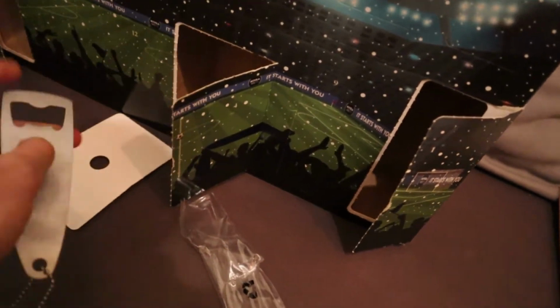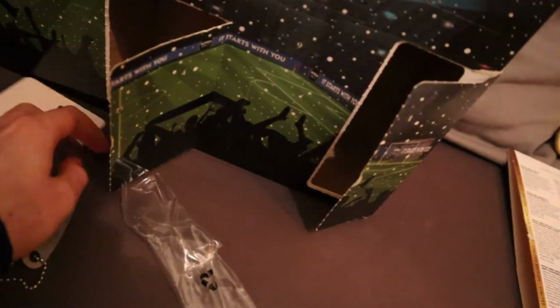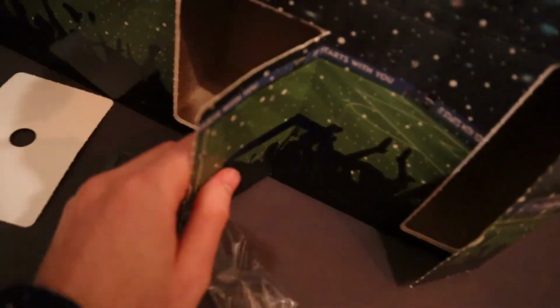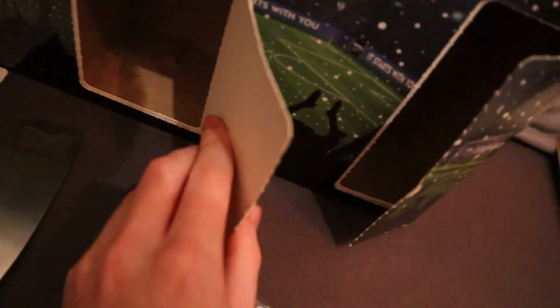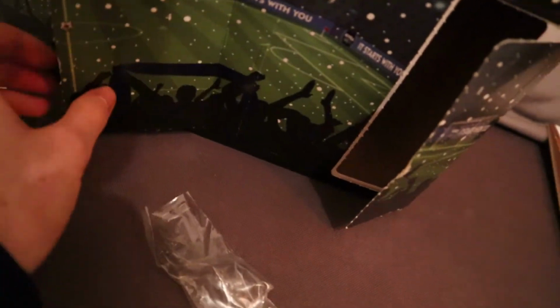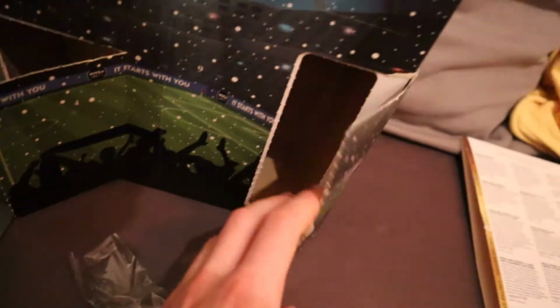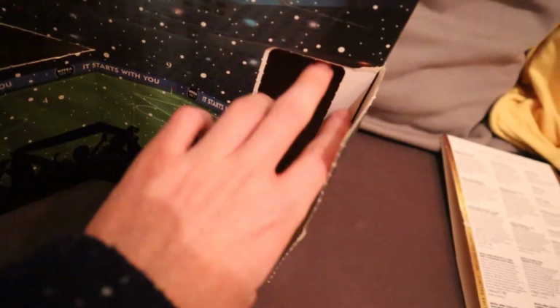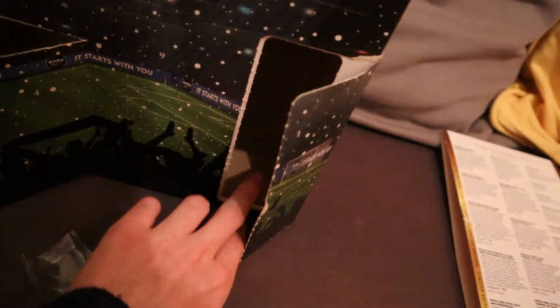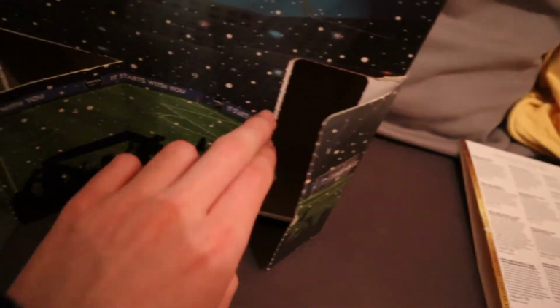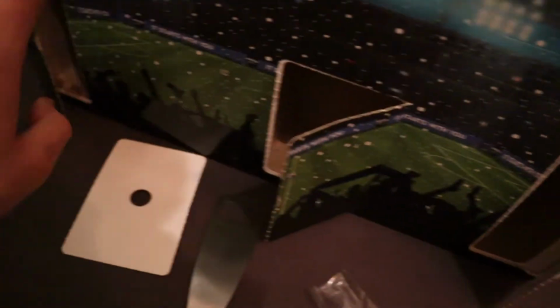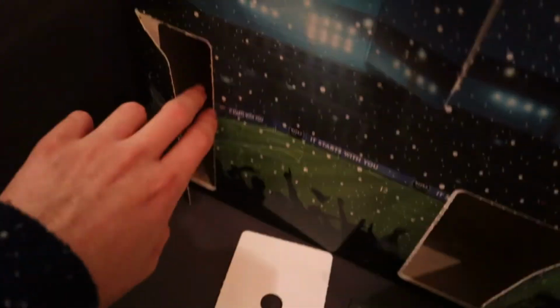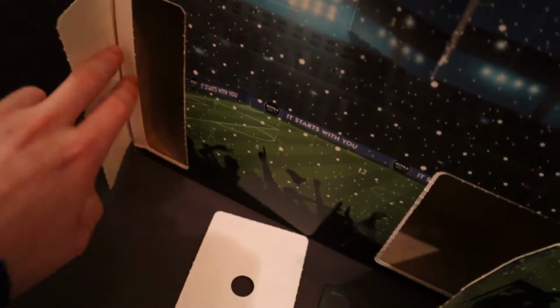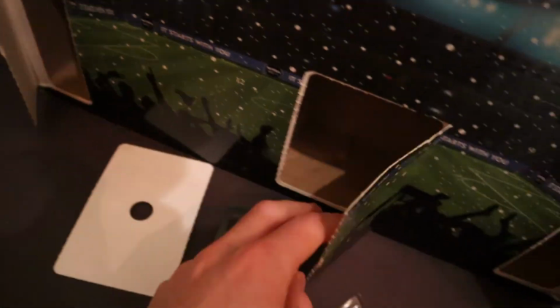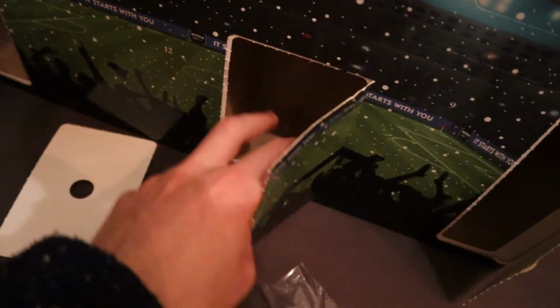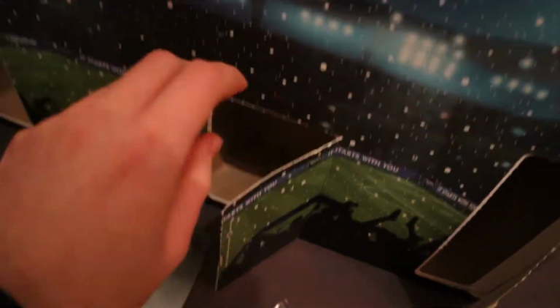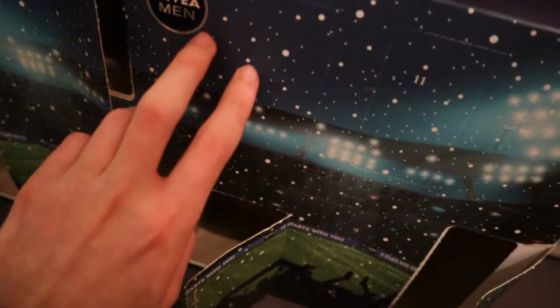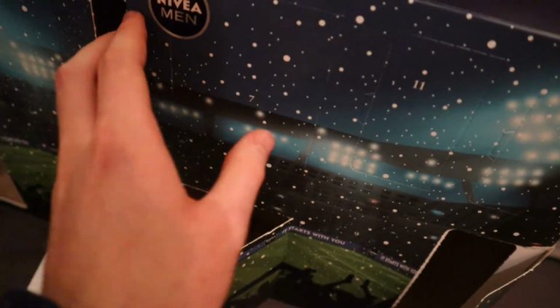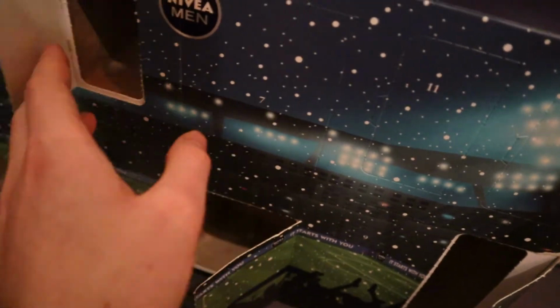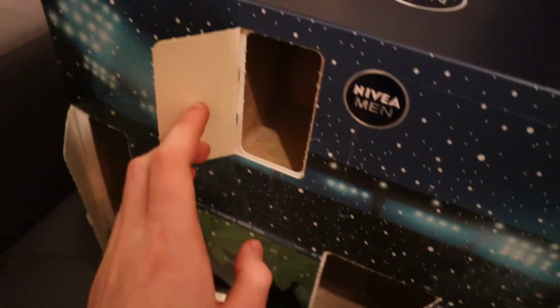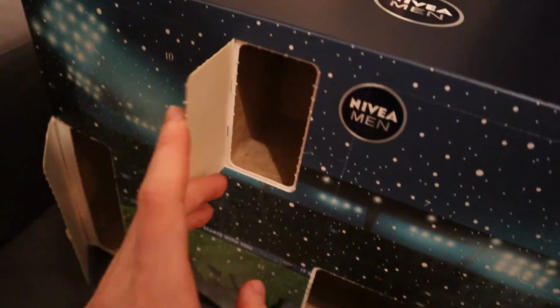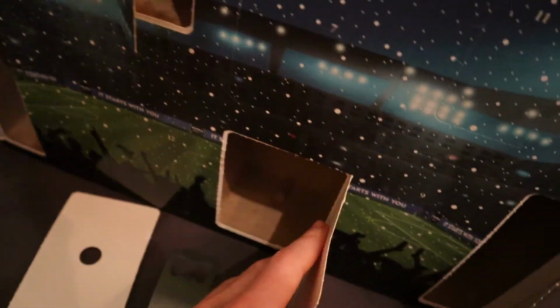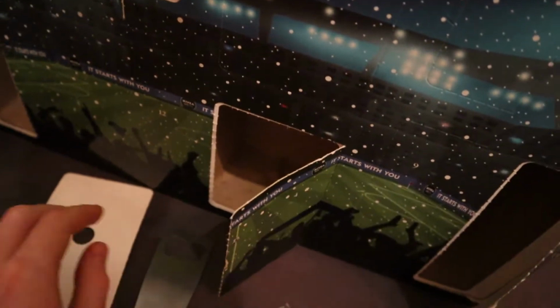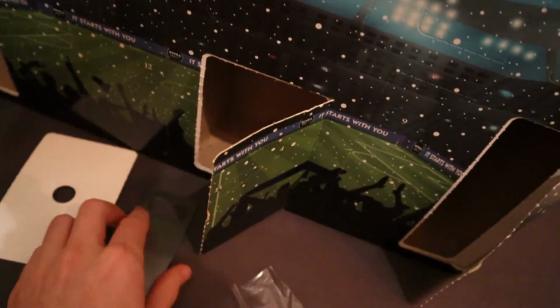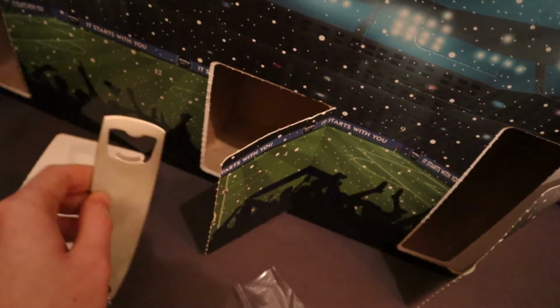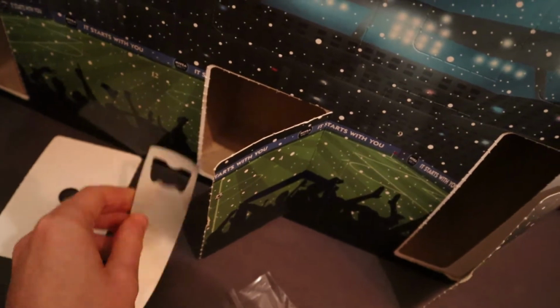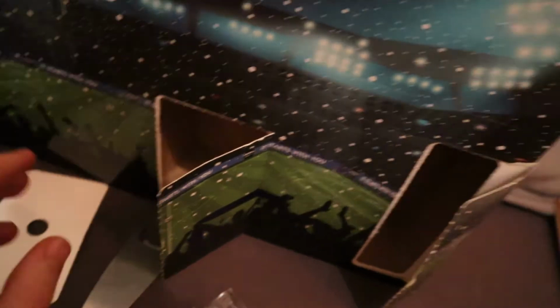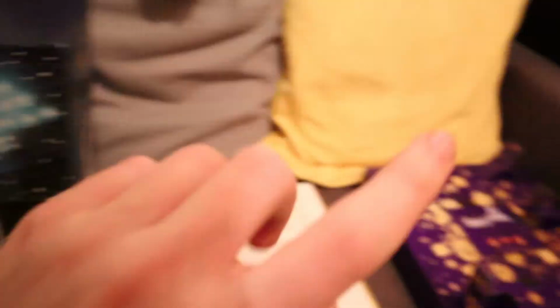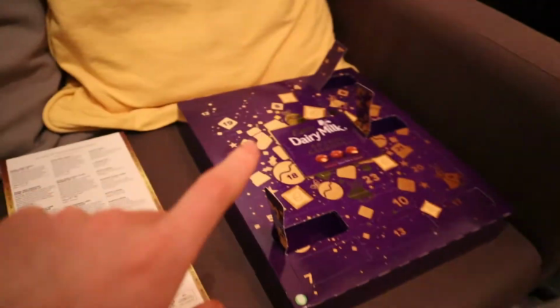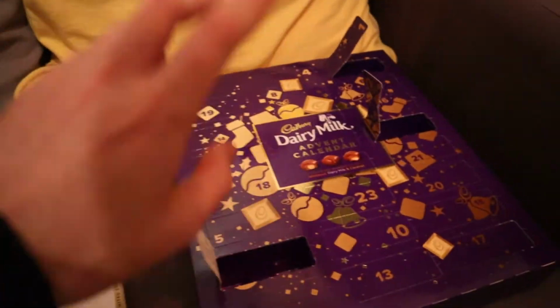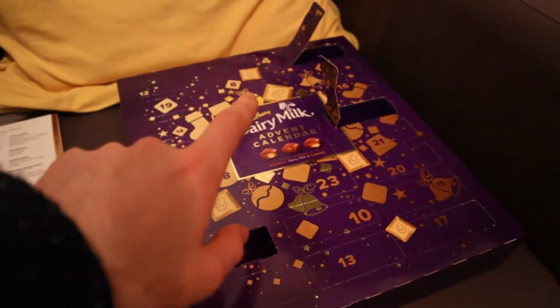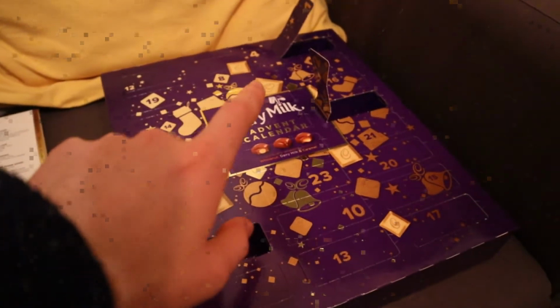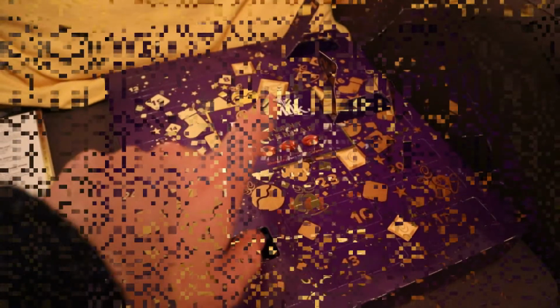Yeah, that's what we've got in Day 4. It's quite a big one because these ones are quite tall — bottle-sized ones. I think number 3 is a smaller one. Anyway, that's what we've got today. Now I'm going to show you the Dairy Milk Advent Calendar.